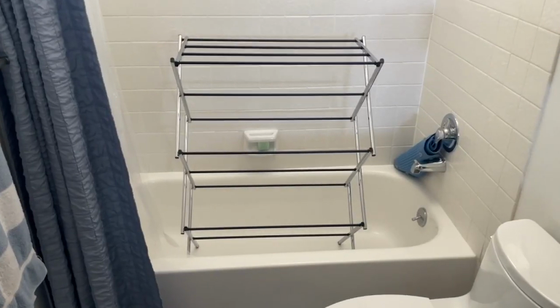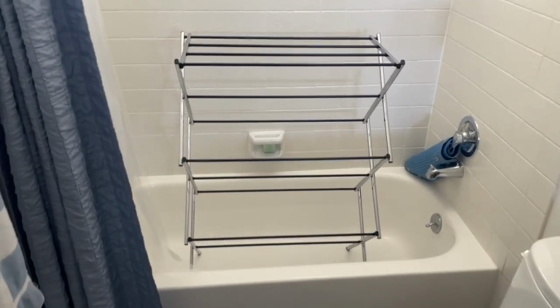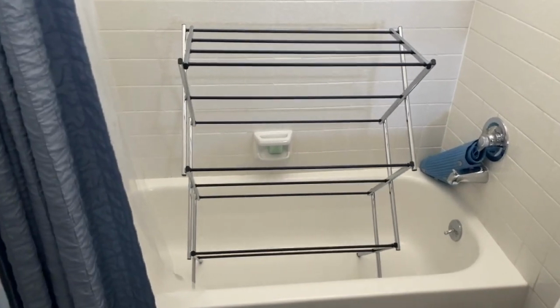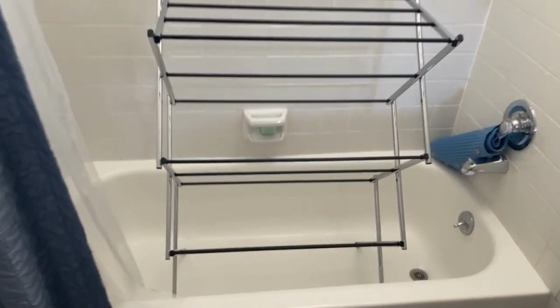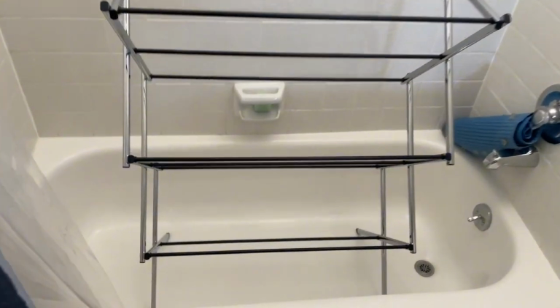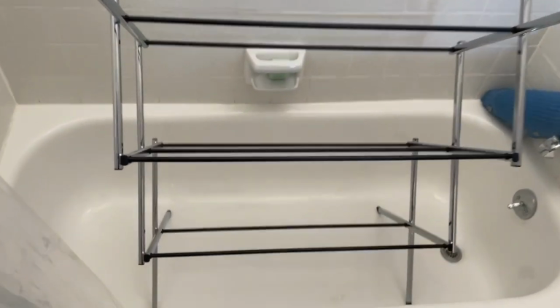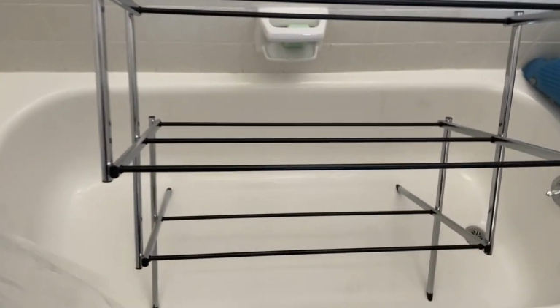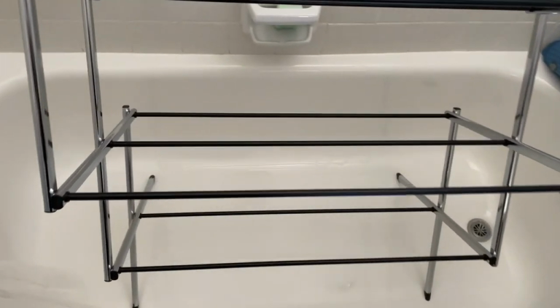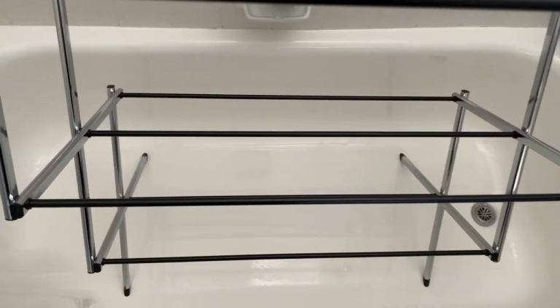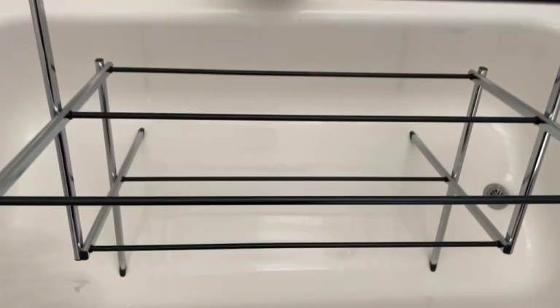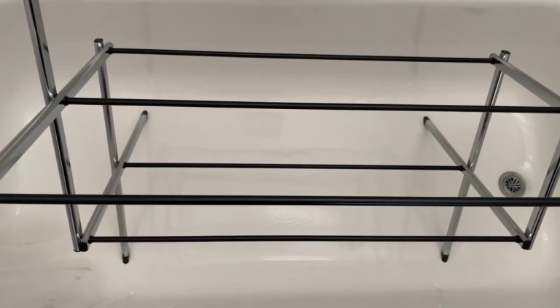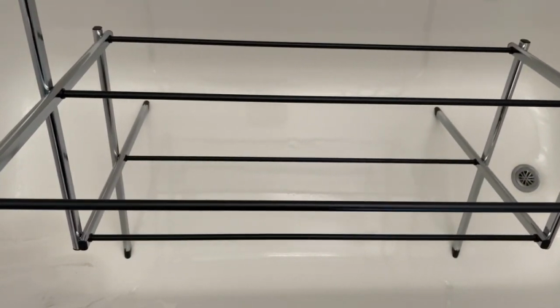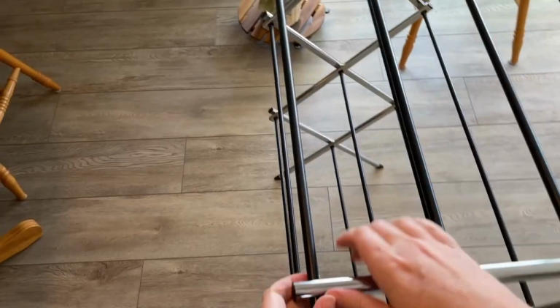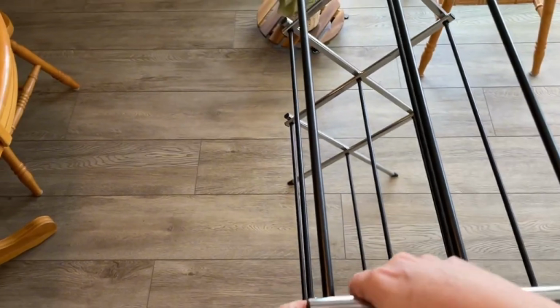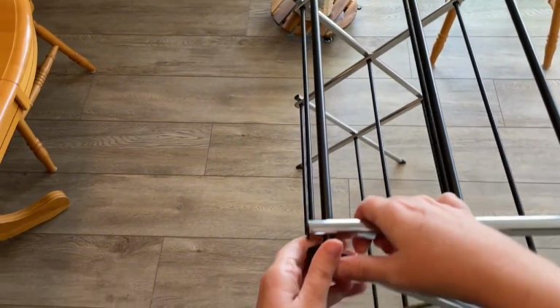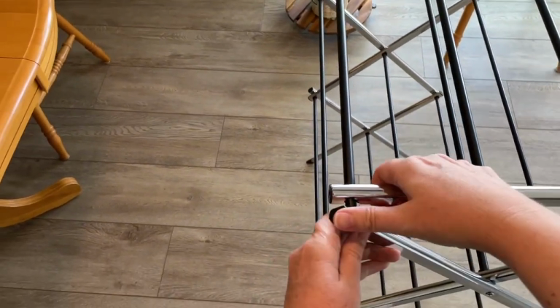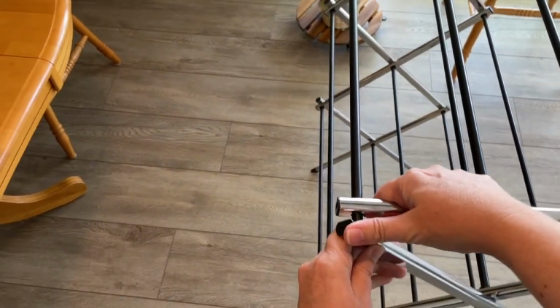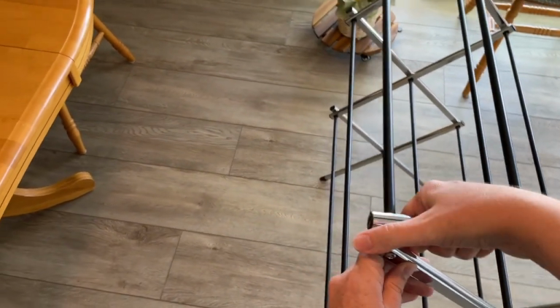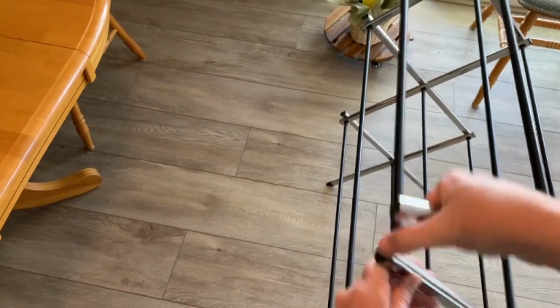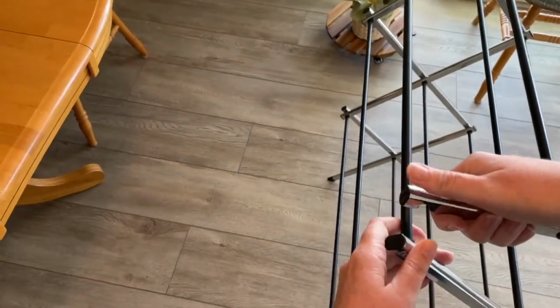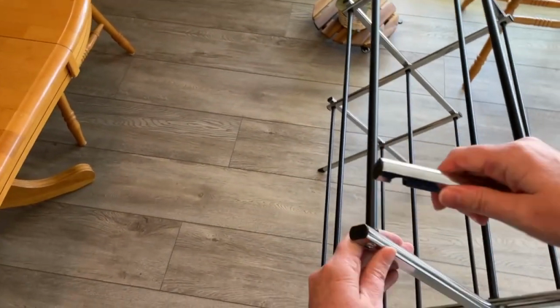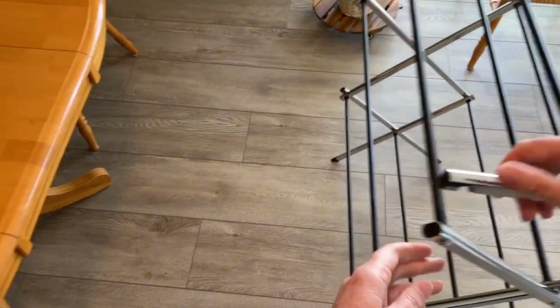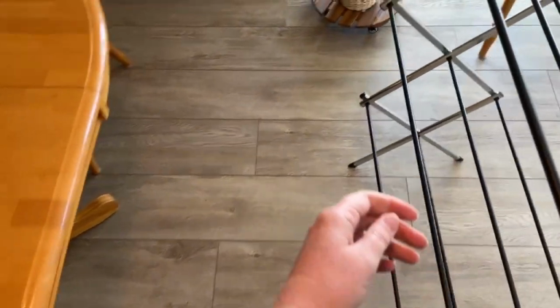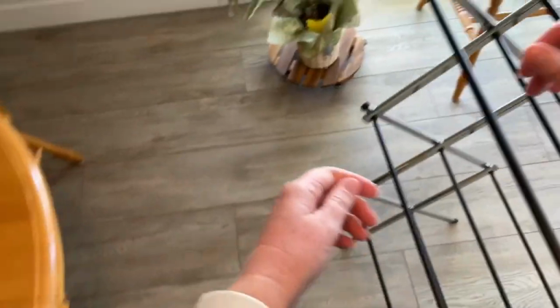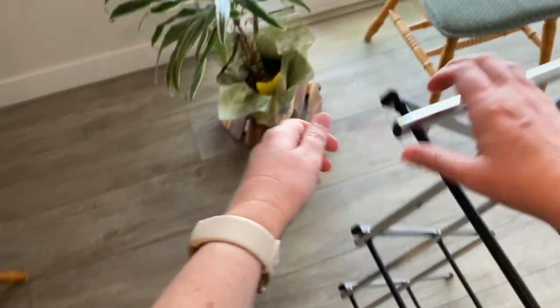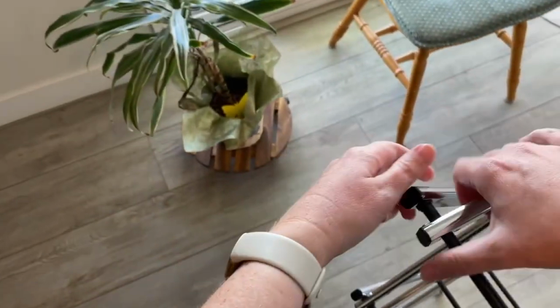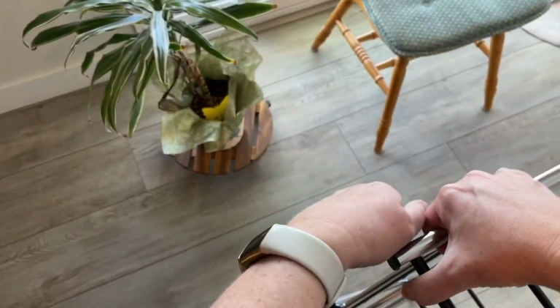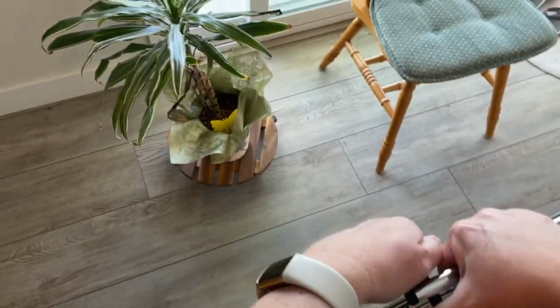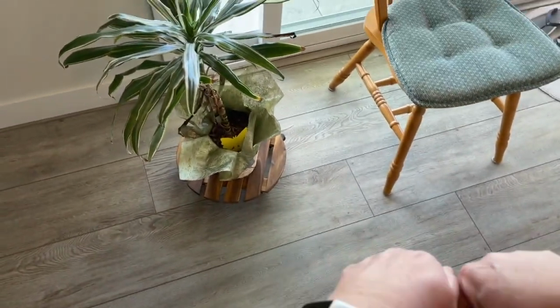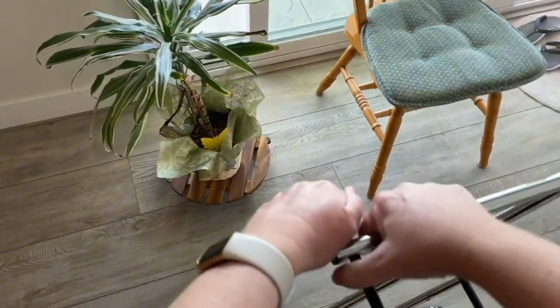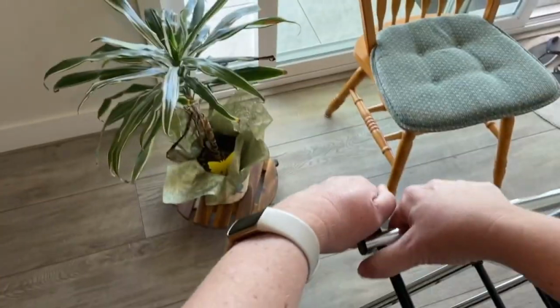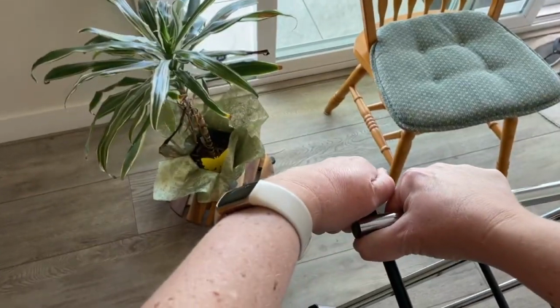It does fit in my bathtub so I can get it out of the way, which is good. Taking it apart I struggled a little bit getting it unhooked. Maybe that just takes some practice, but it wasn't too easy for me at least this first time around.